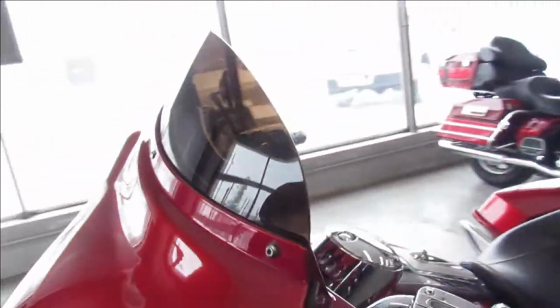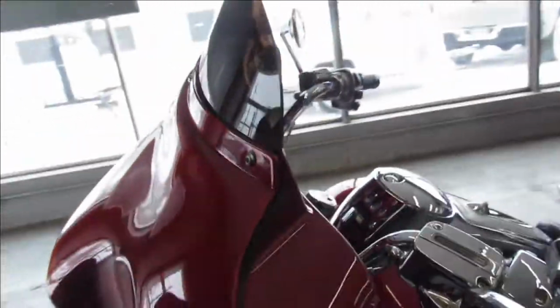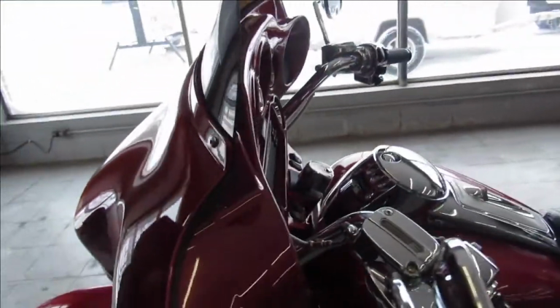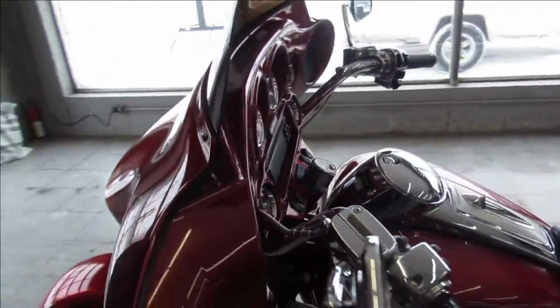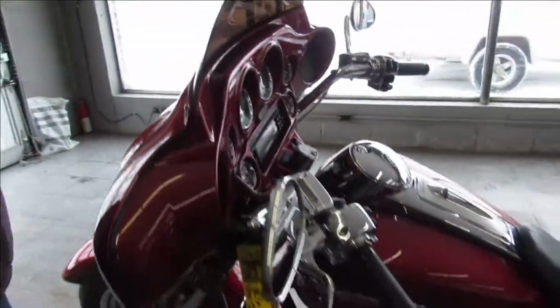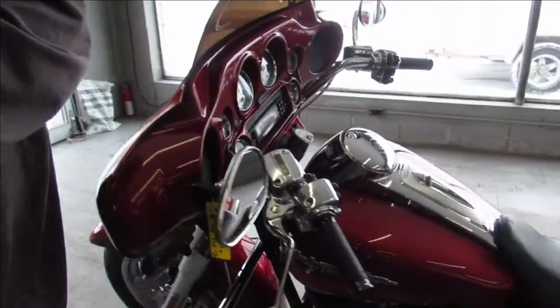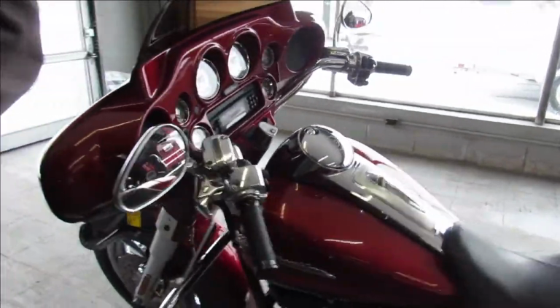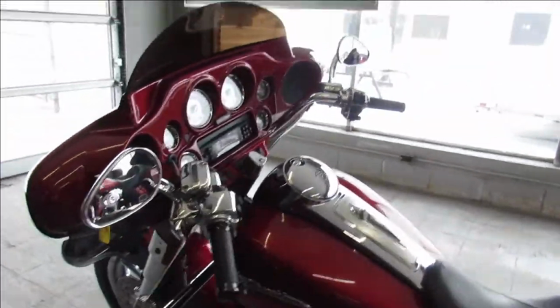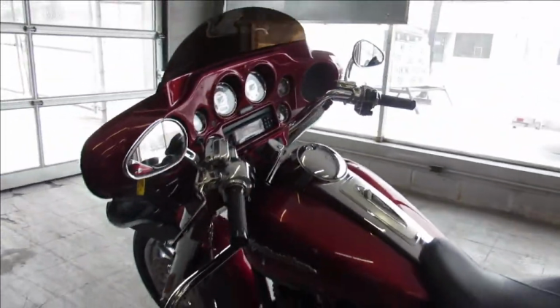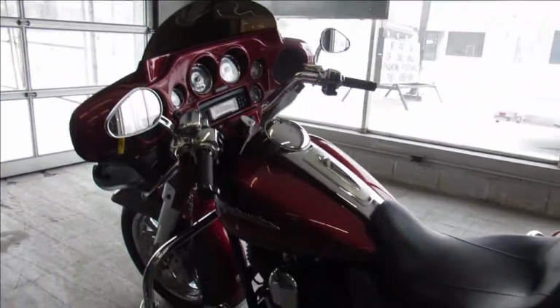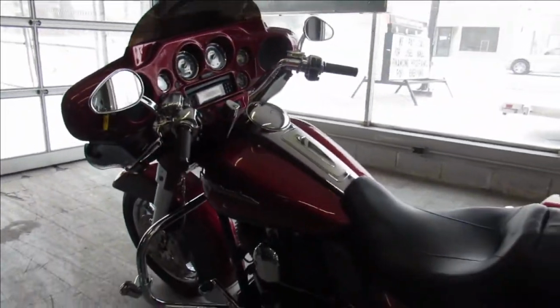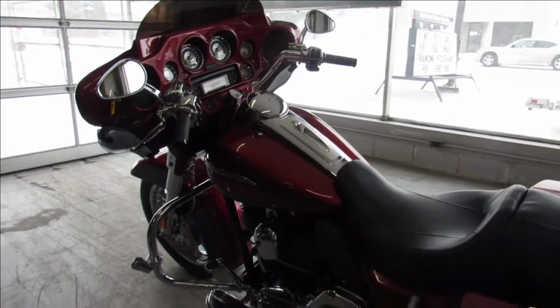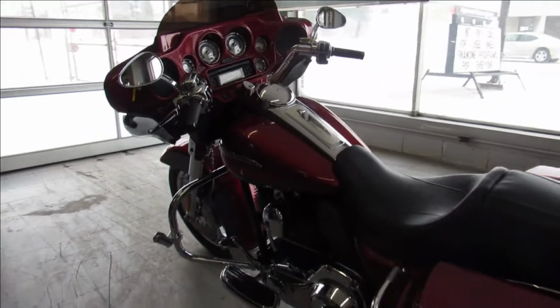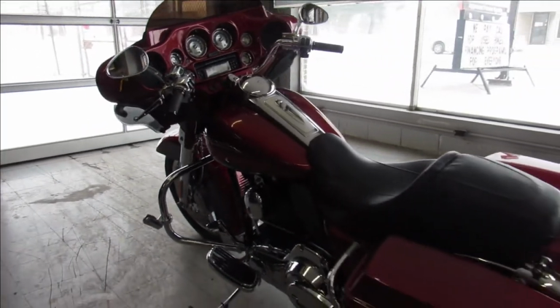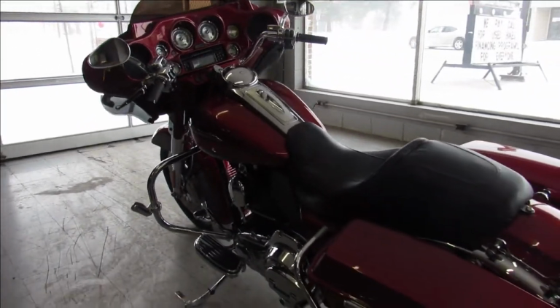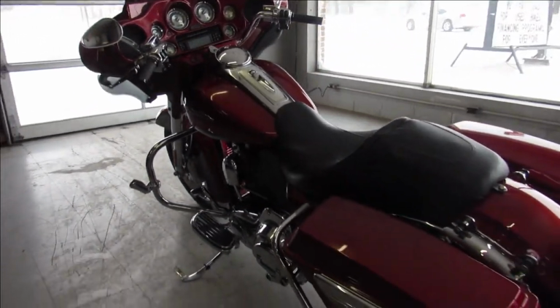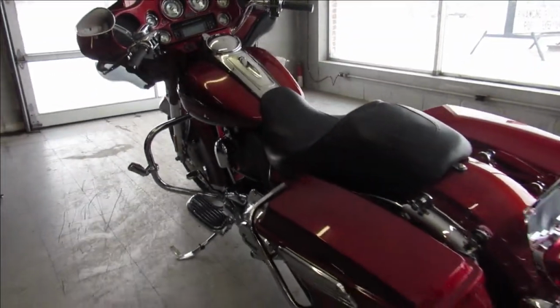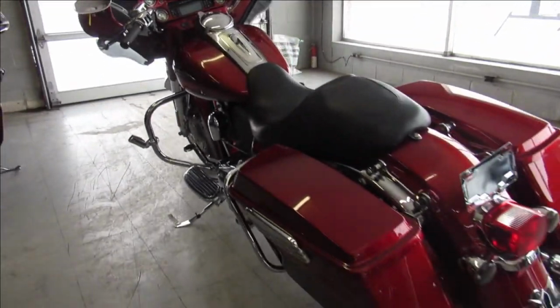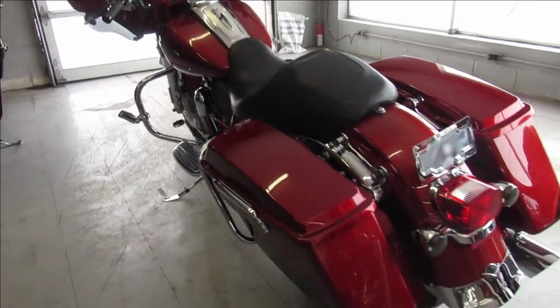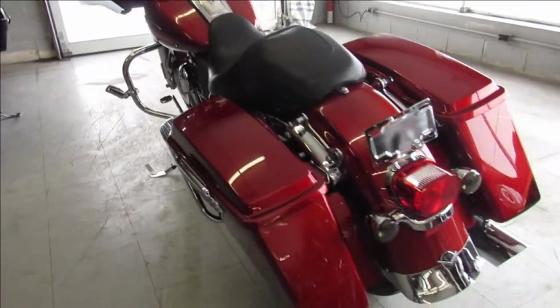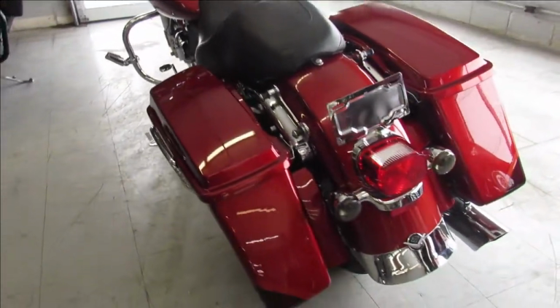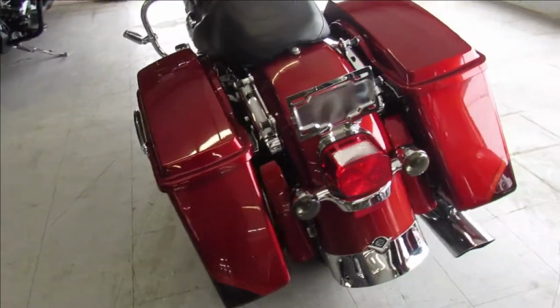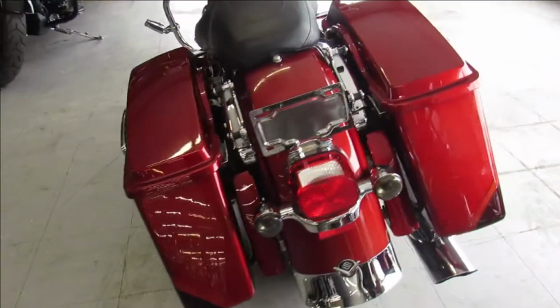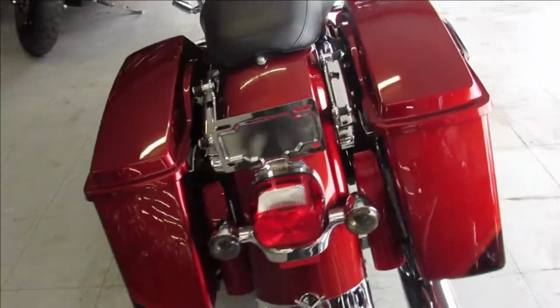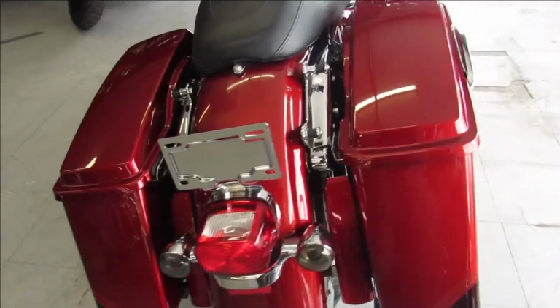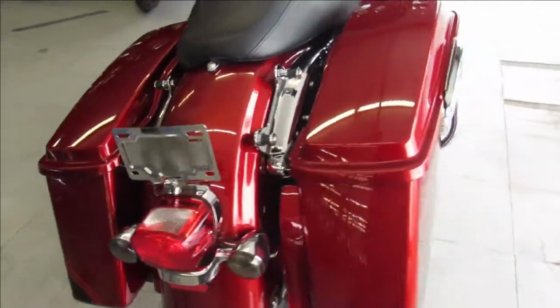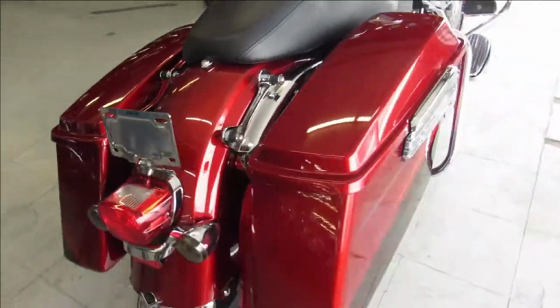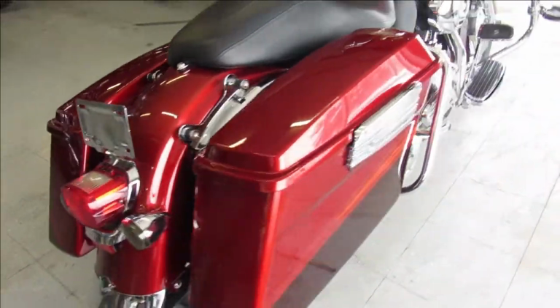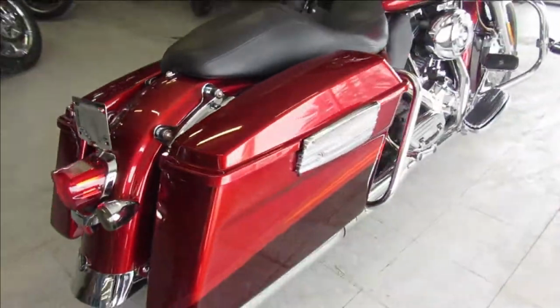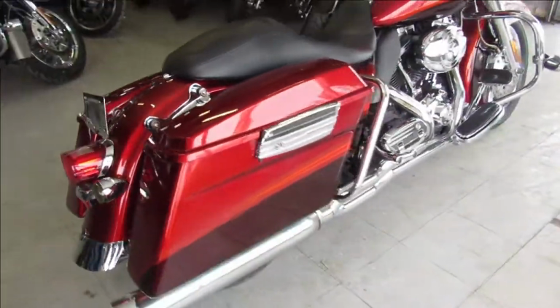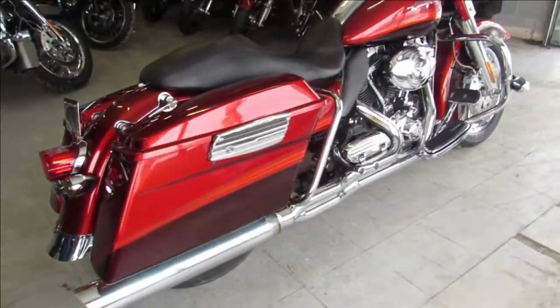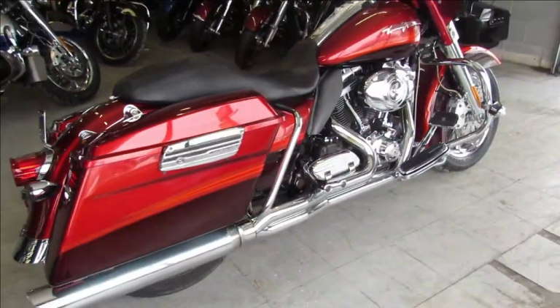Hard to find ruby red and typhoon maroon paint. Chrome wheels, chrome front end, chrome levers, chrome switches, switch housings. Great looking bike all the way around. You're not going to want to miss this one — stand out from the crowd. Just serviced at the dealership and ready to go.